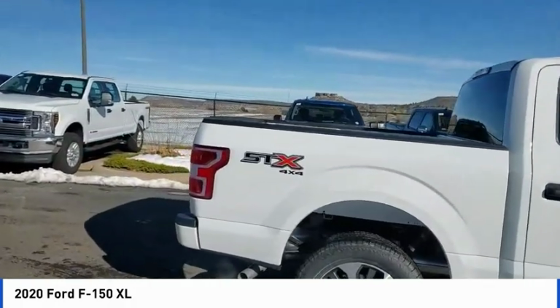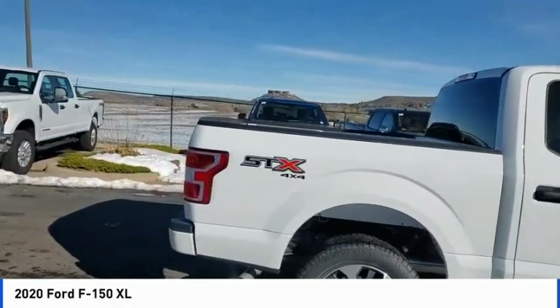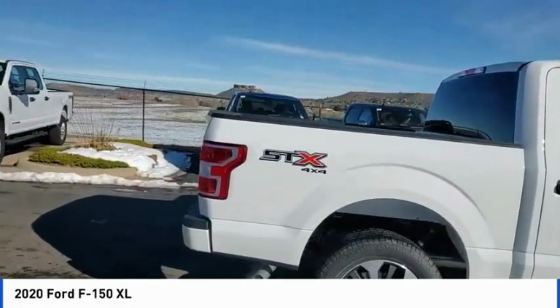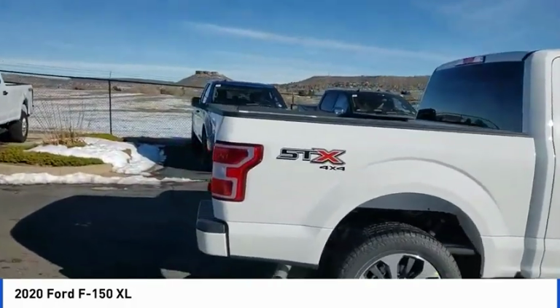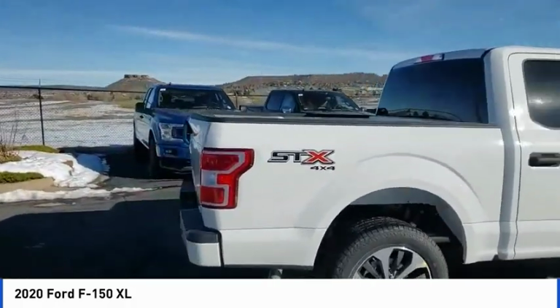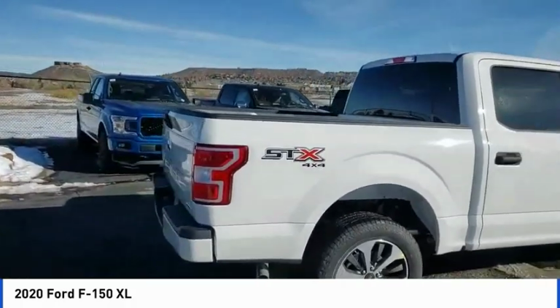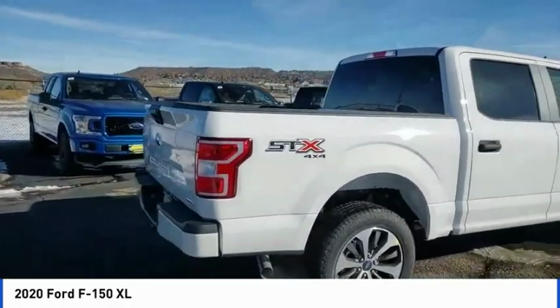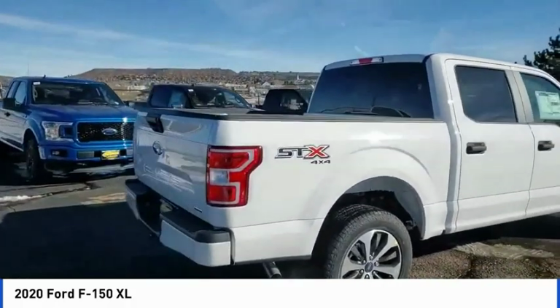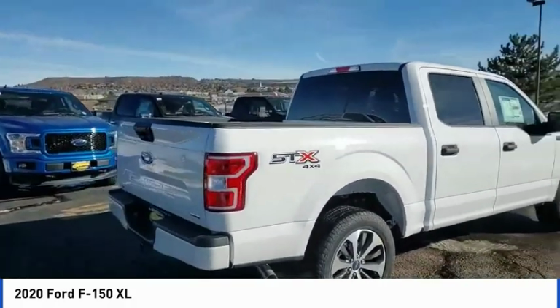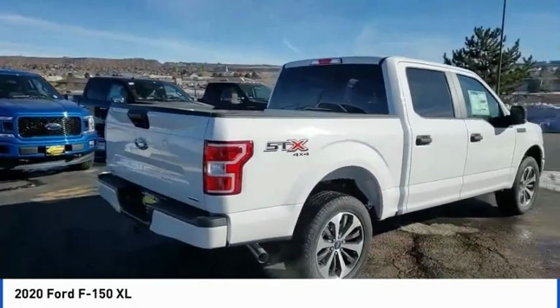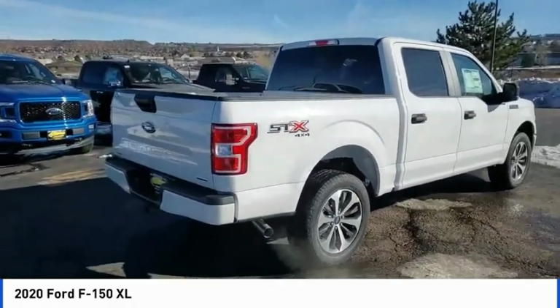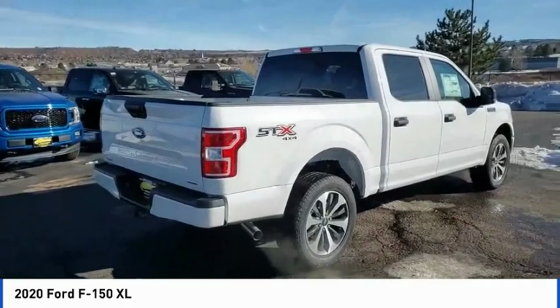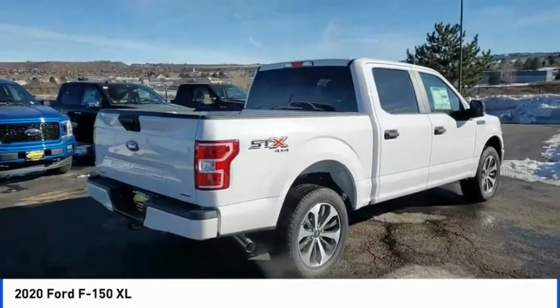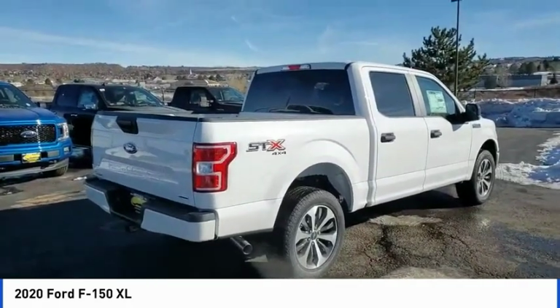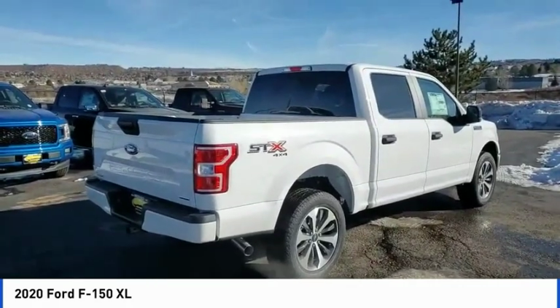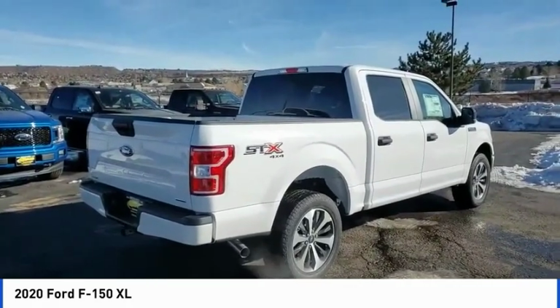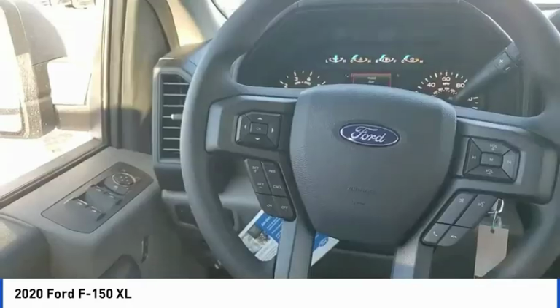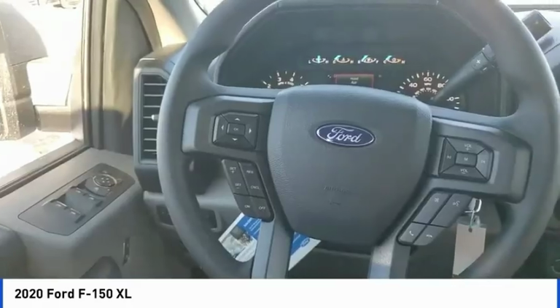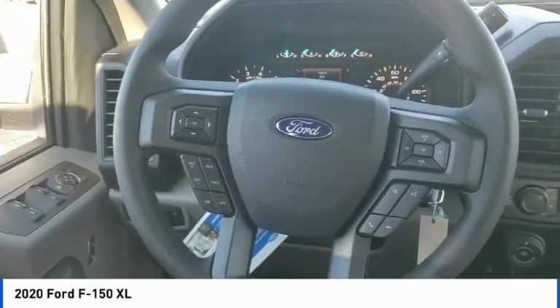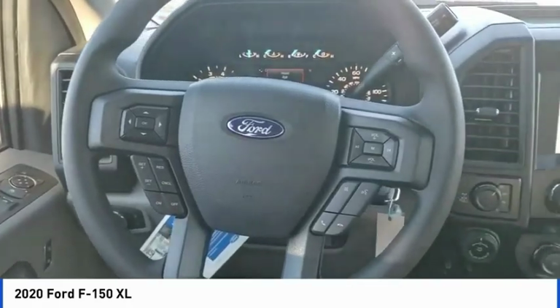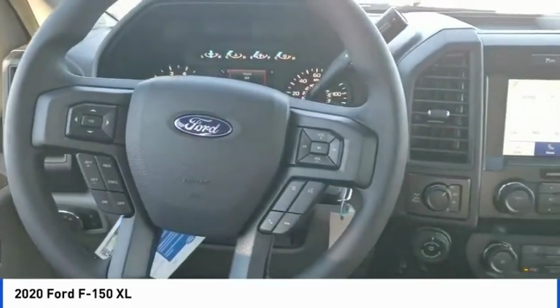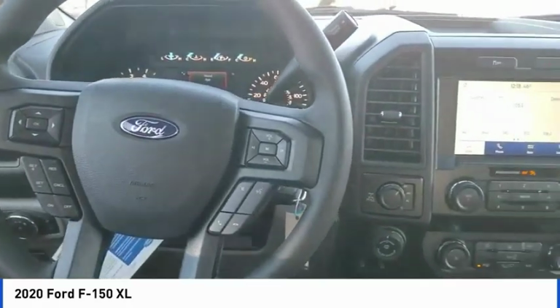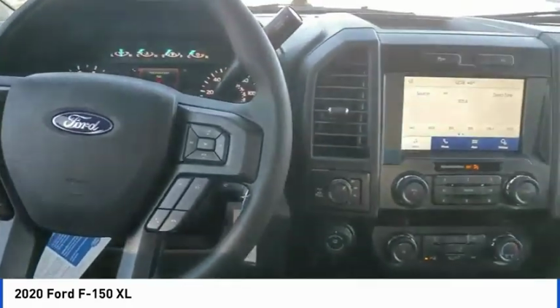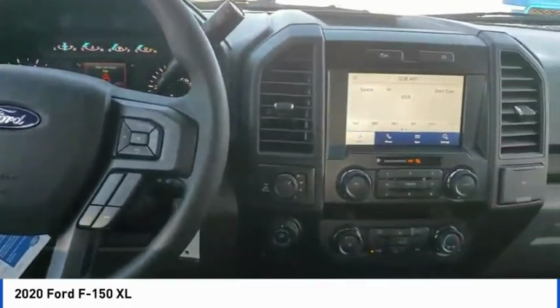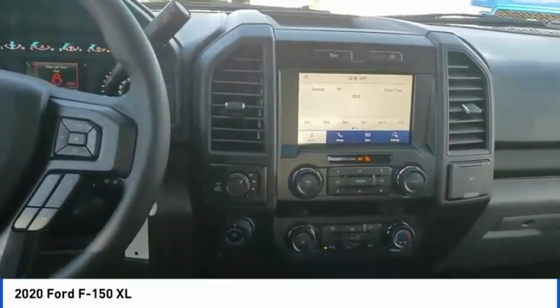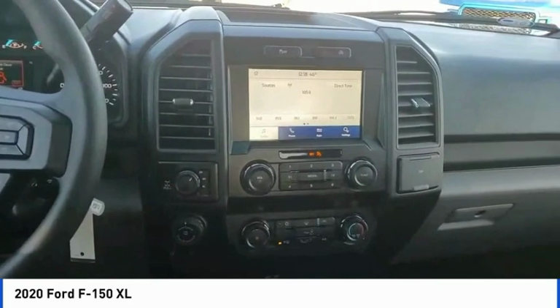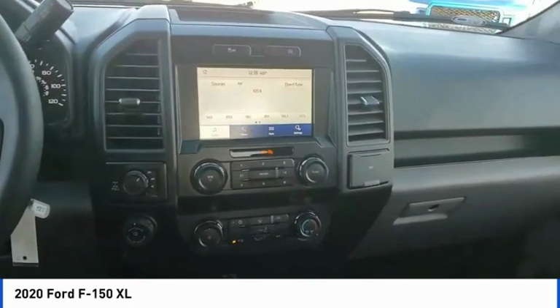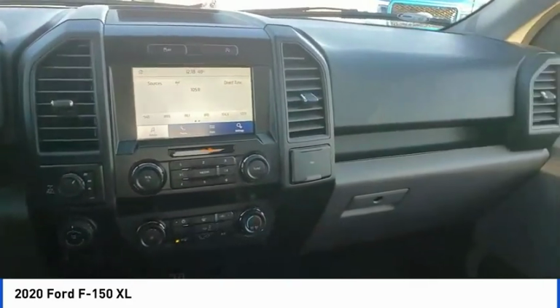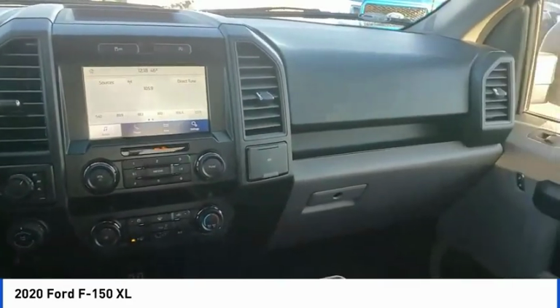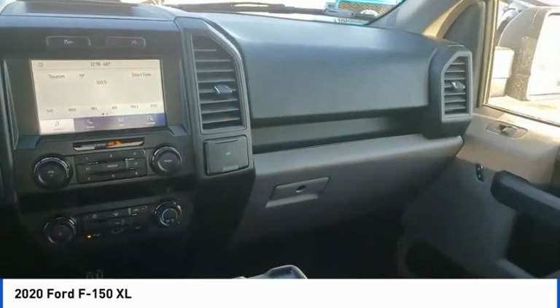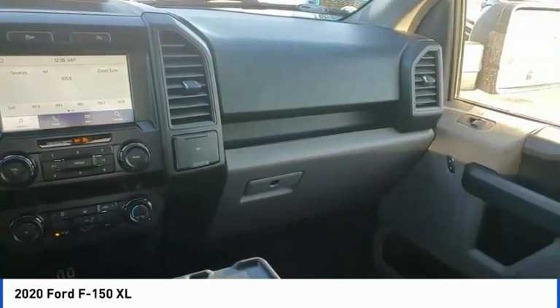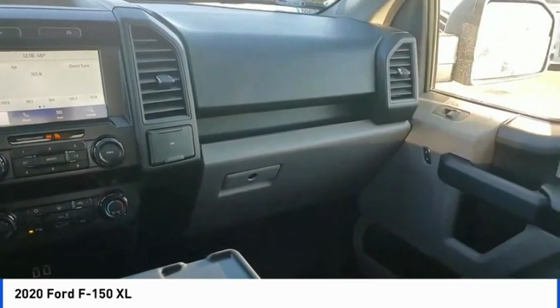This vehicle has less than 100 miles. Here are some of this vehicle's great options: electronic stability control, brake assist, traction control, rear step bumper, four-wheel disc brakes.